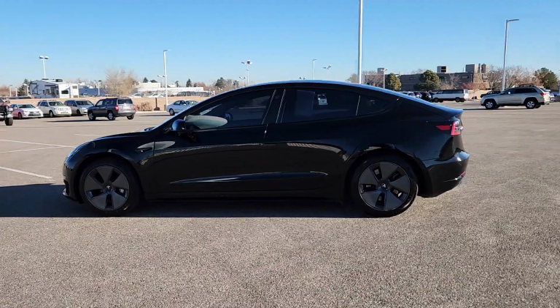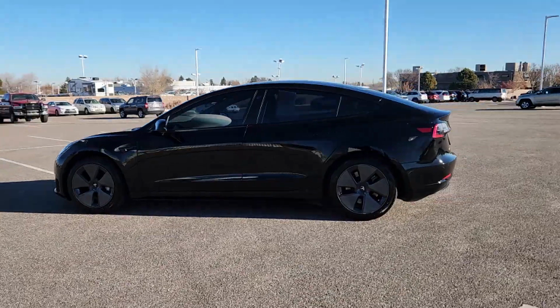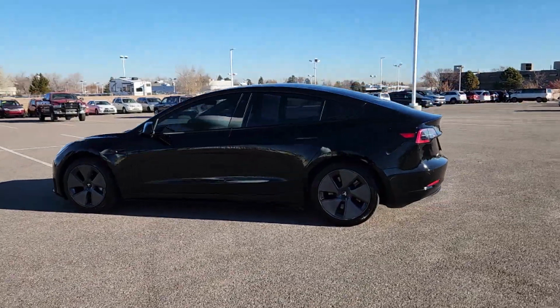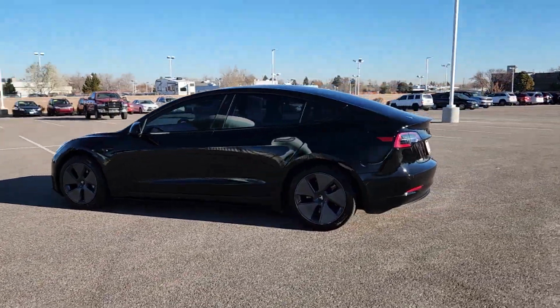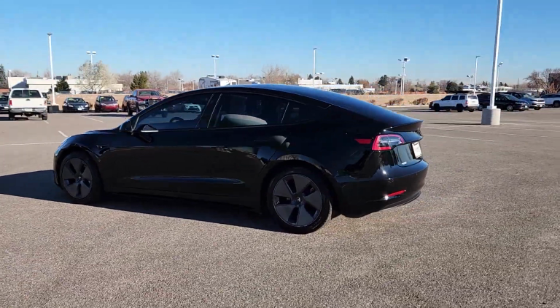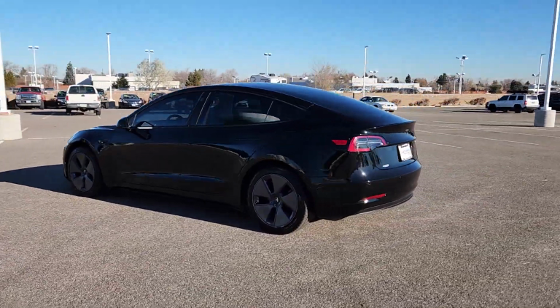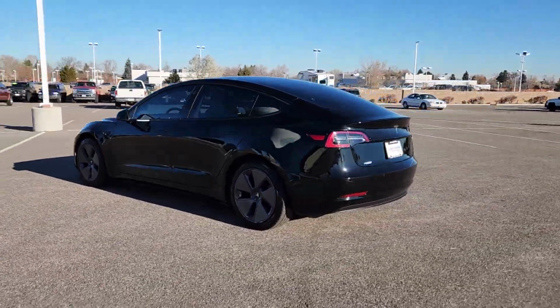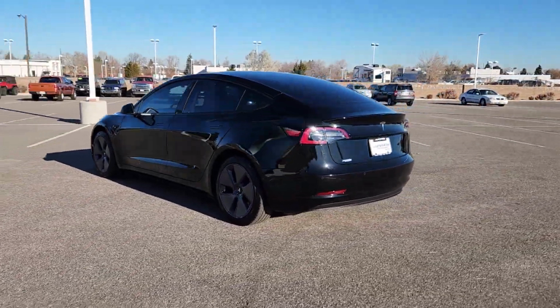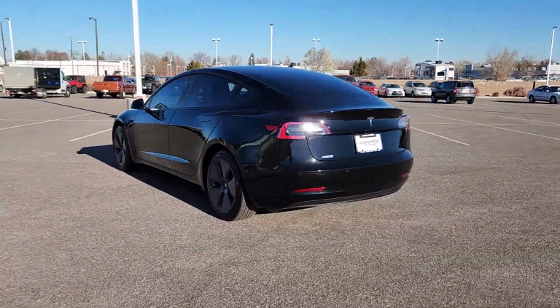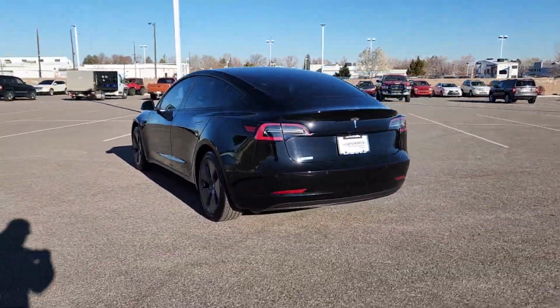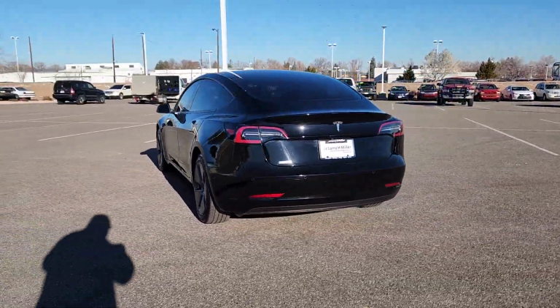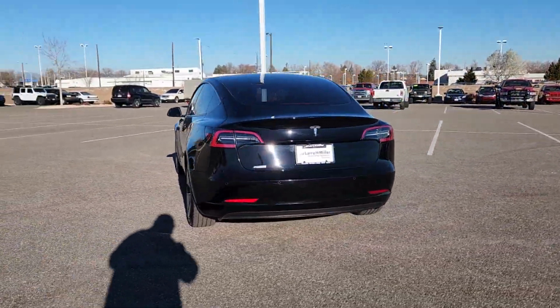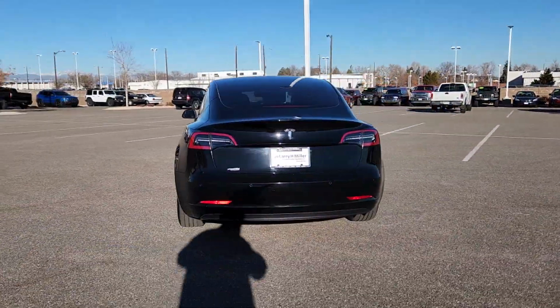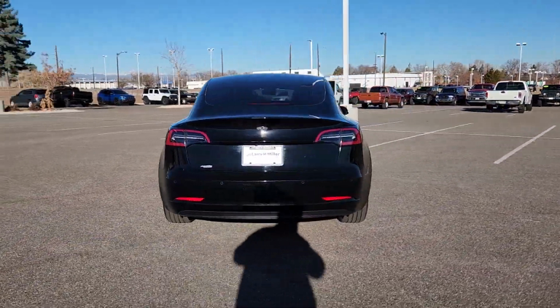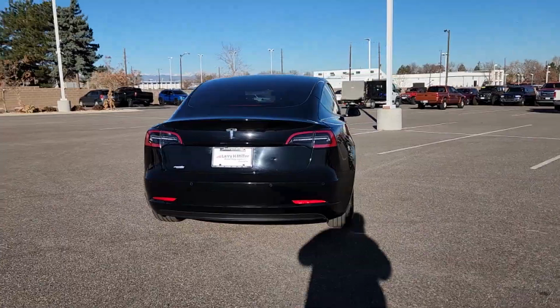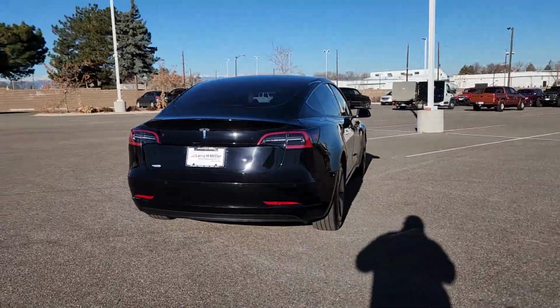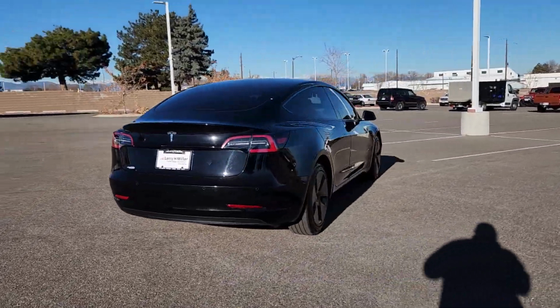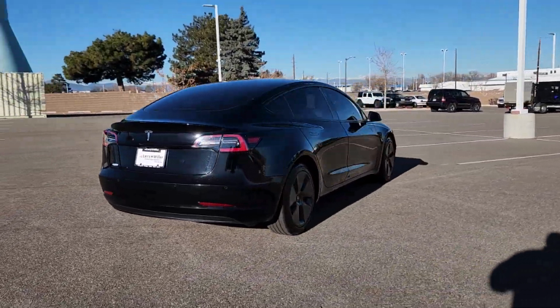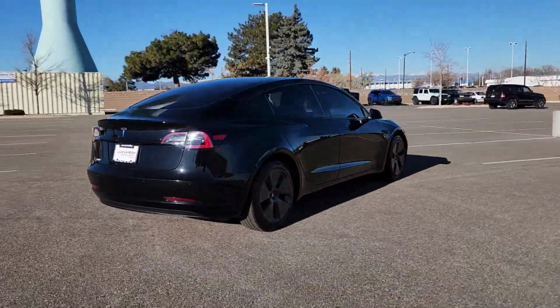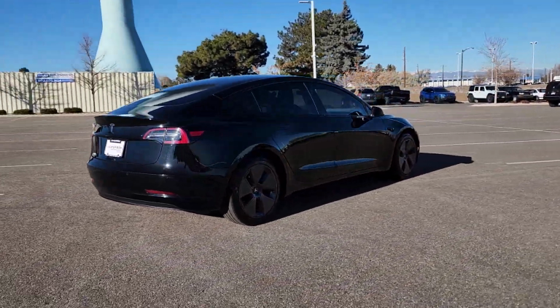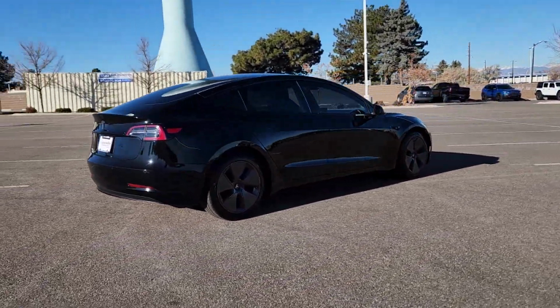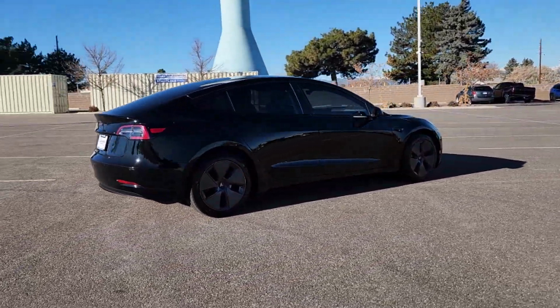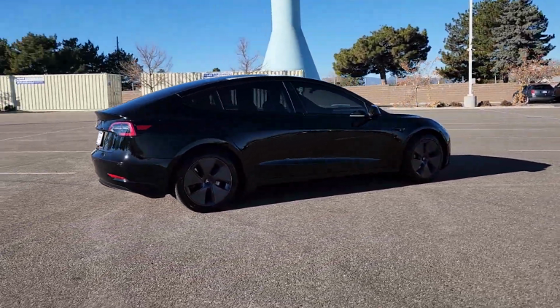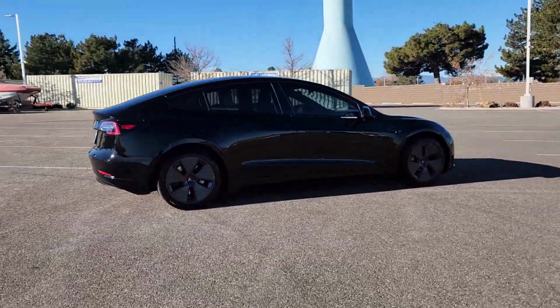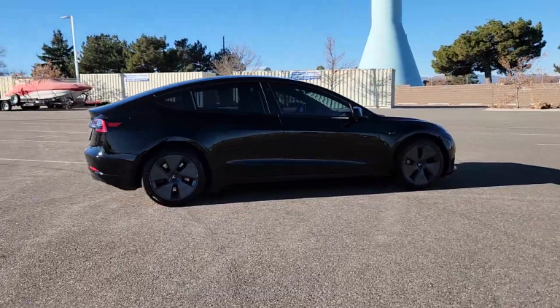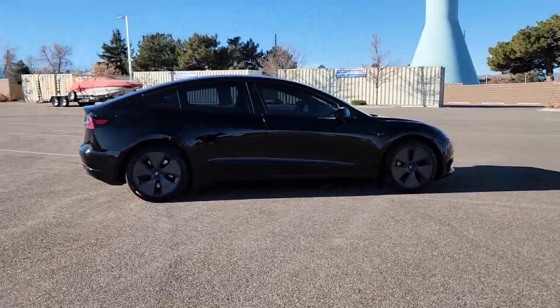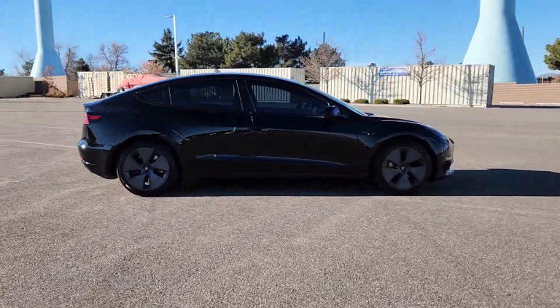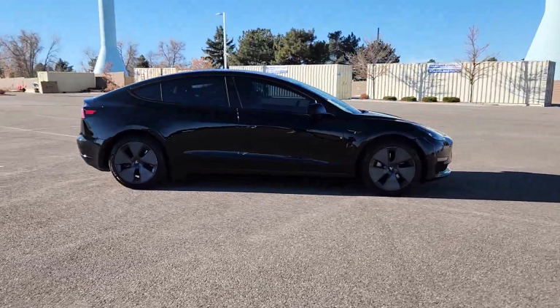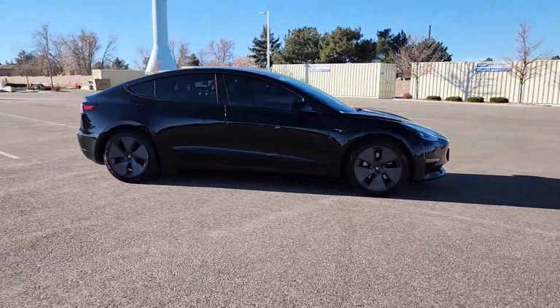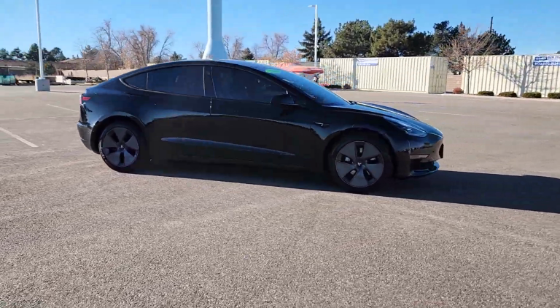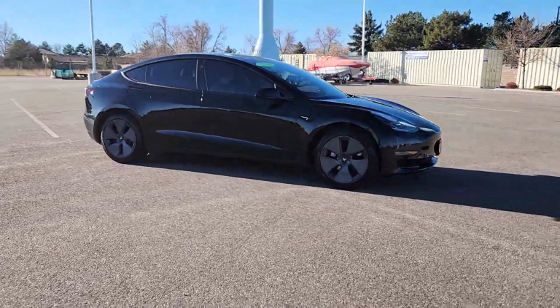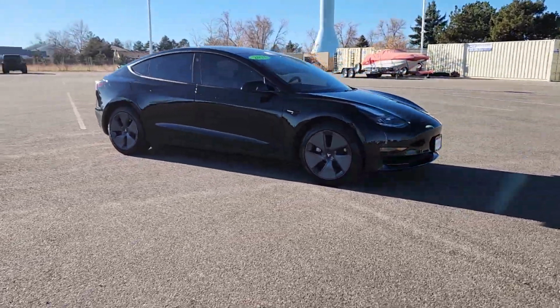This could be the car for you. The 2021 Tesla Model 3. With less than 35,000 miles on the odometer, this vehicle stands out from the rest.